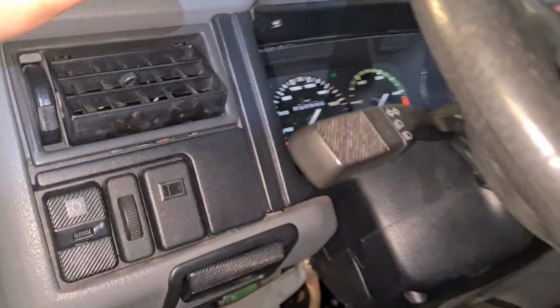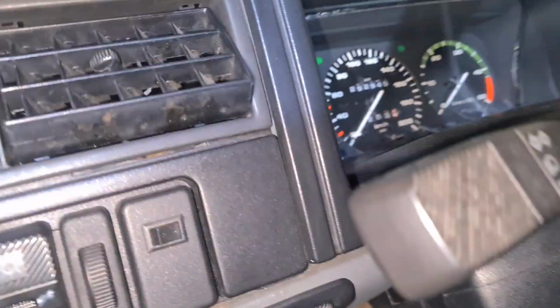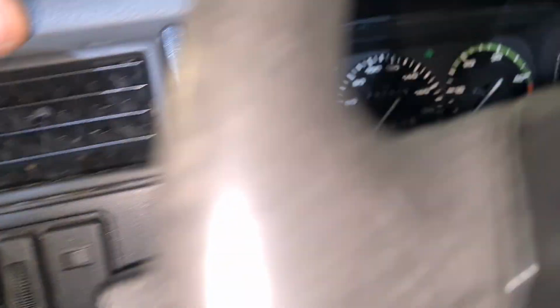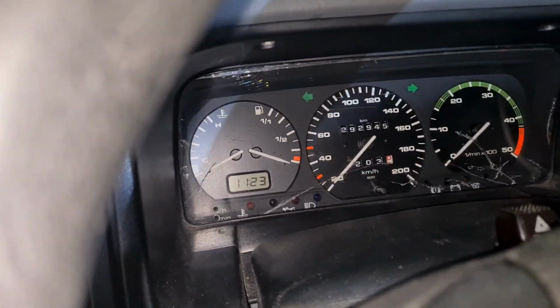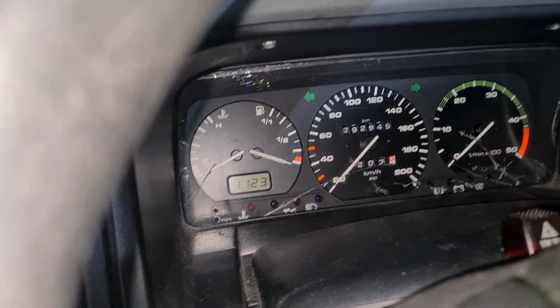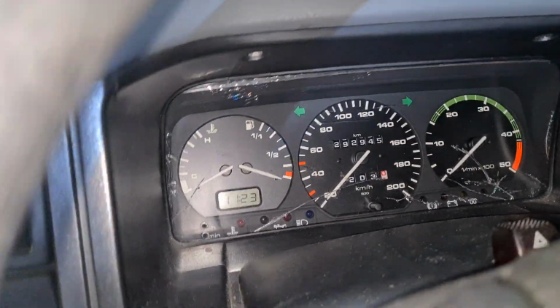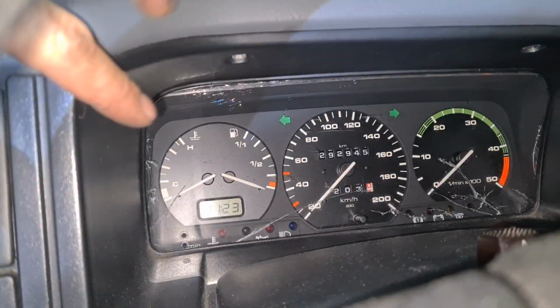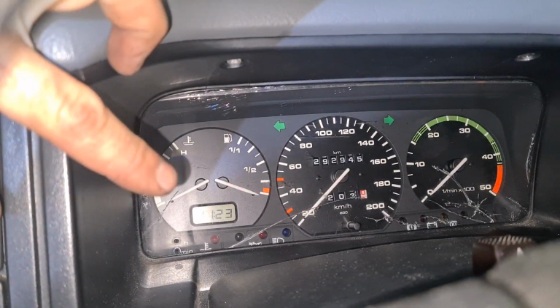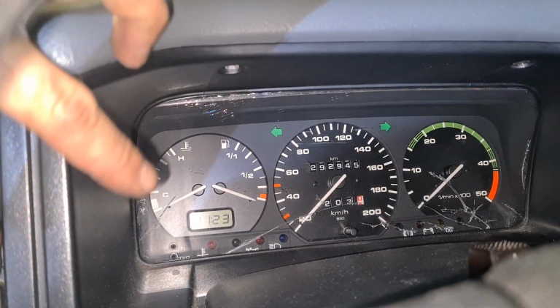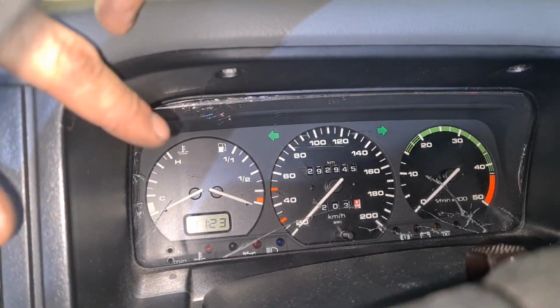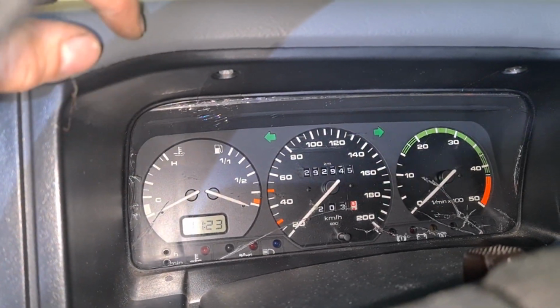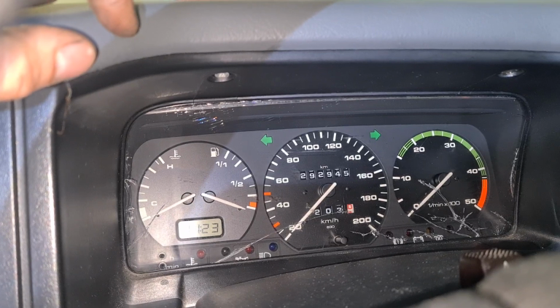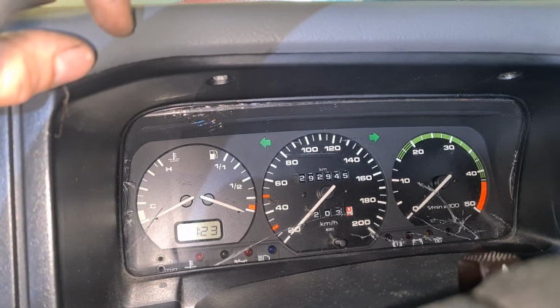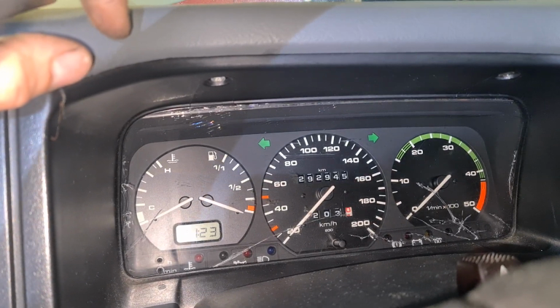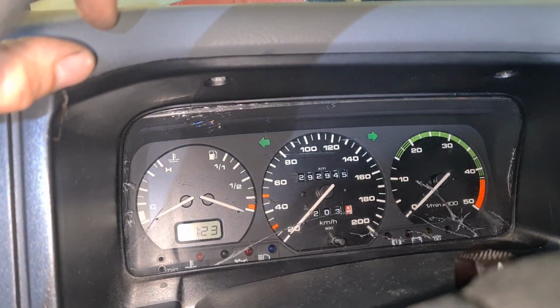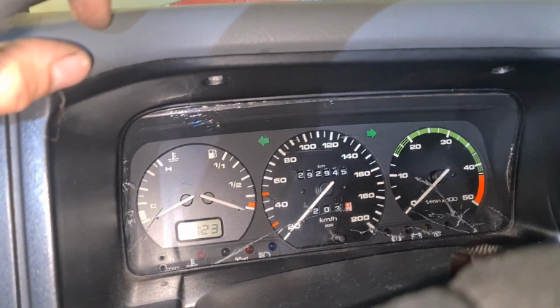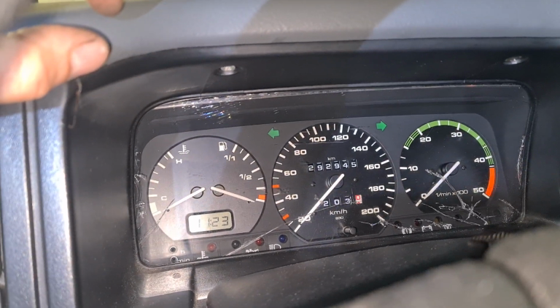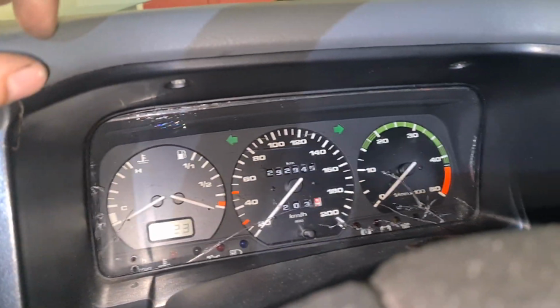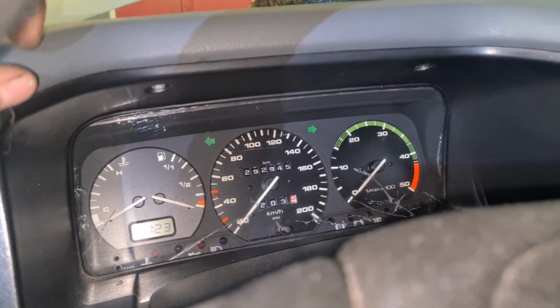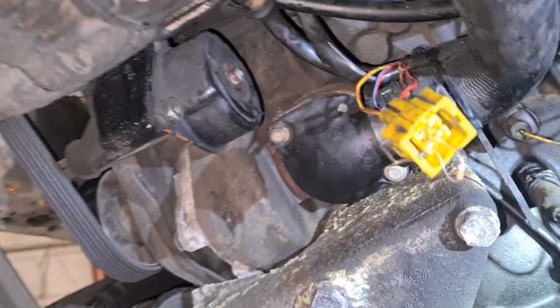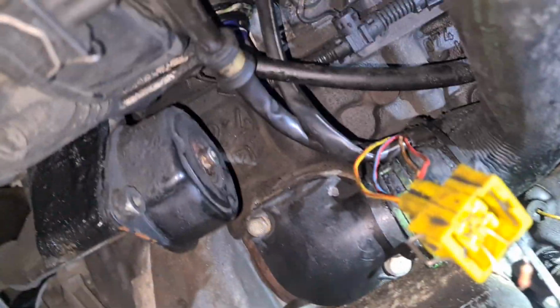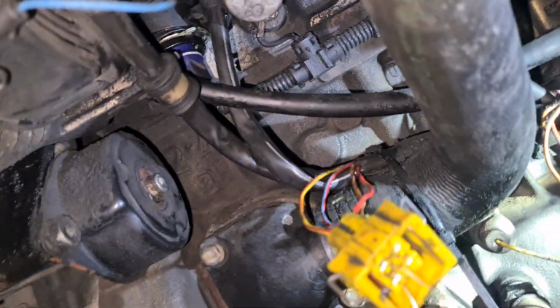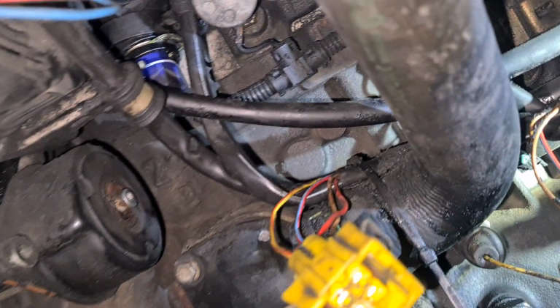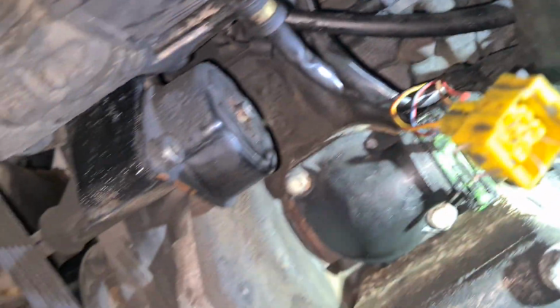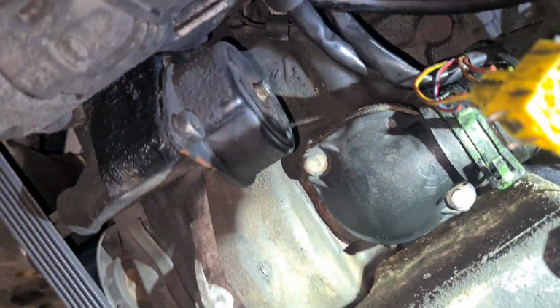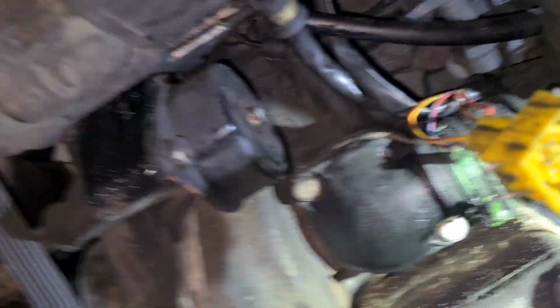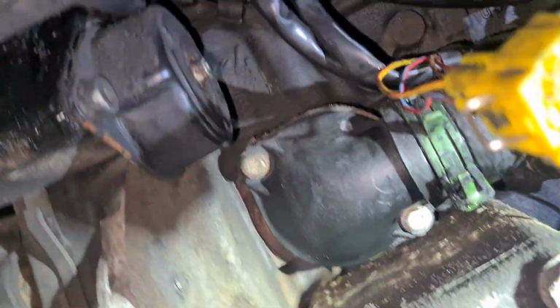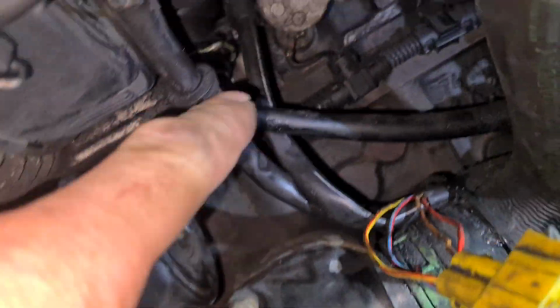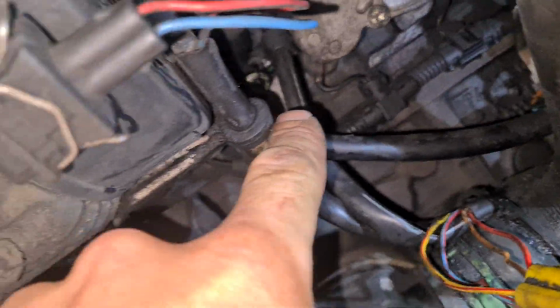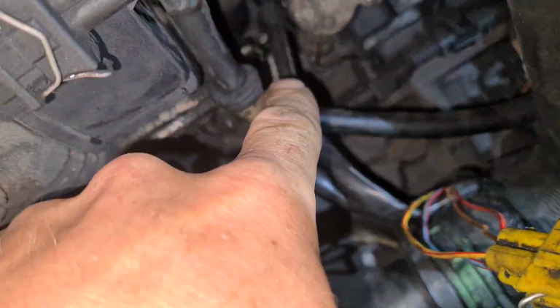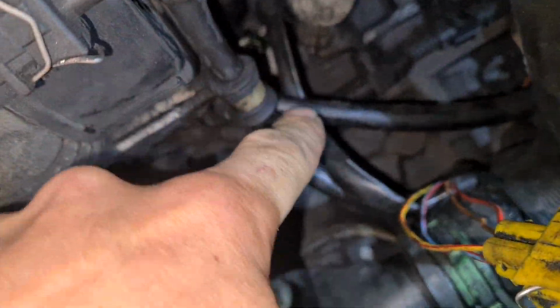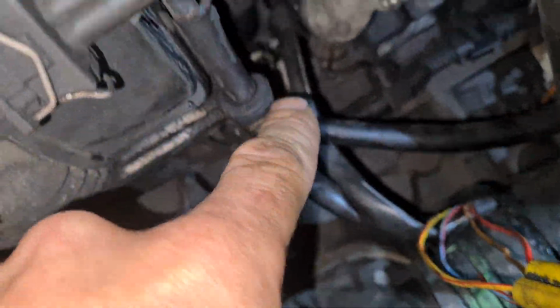Volkswagen Transporter T4 temperature engine not working. The problem is in this temperature sensor.